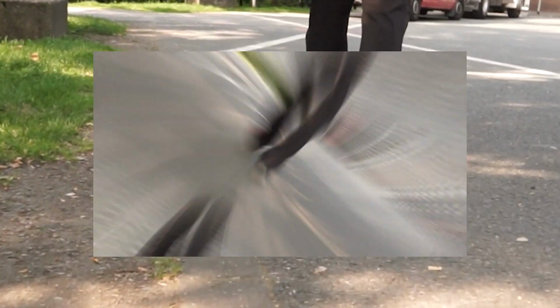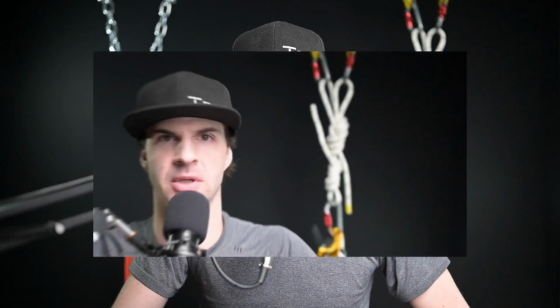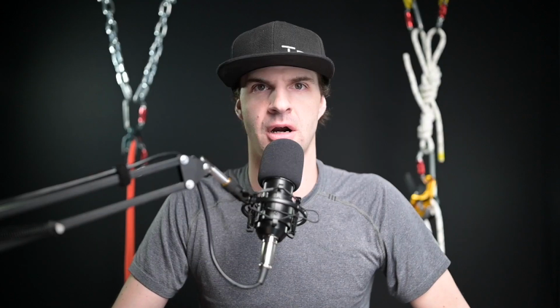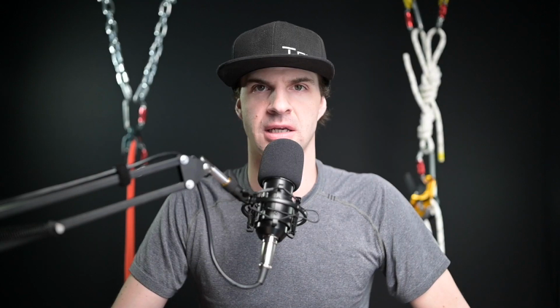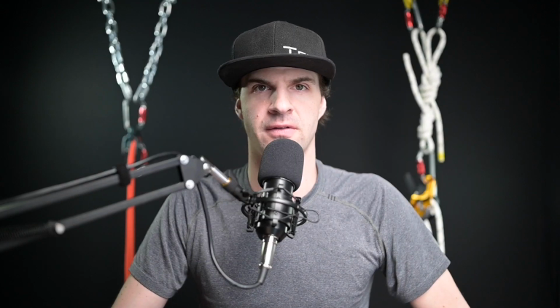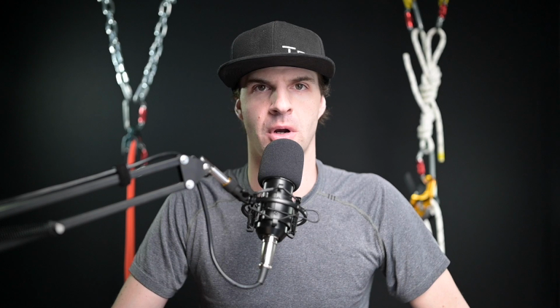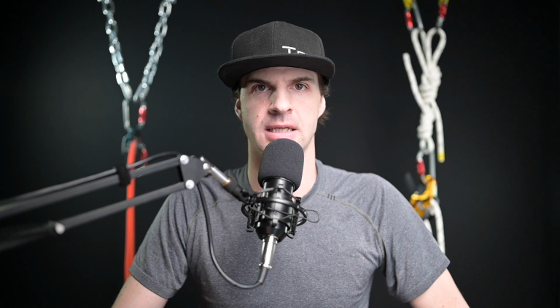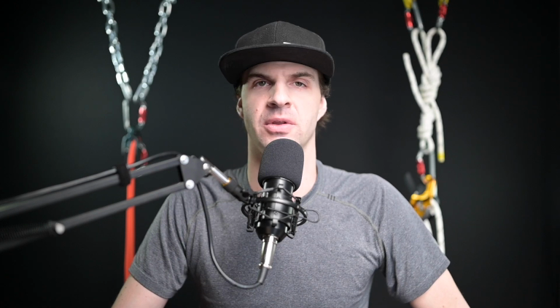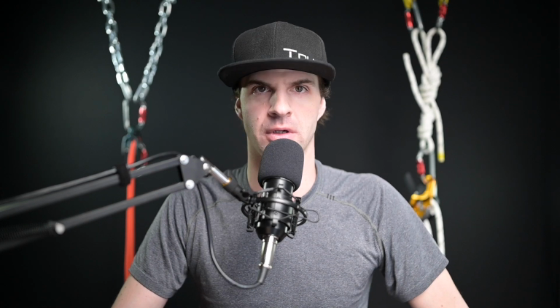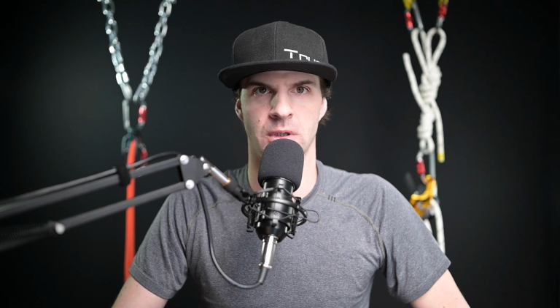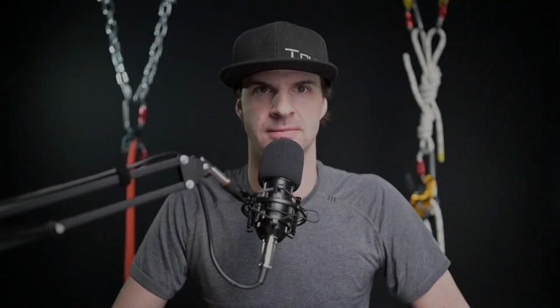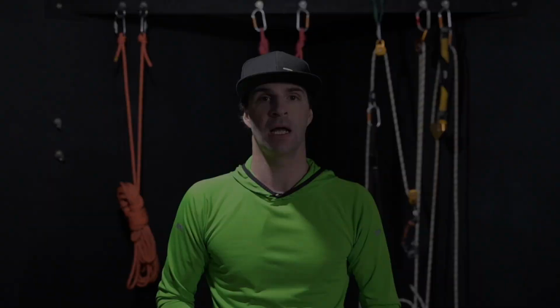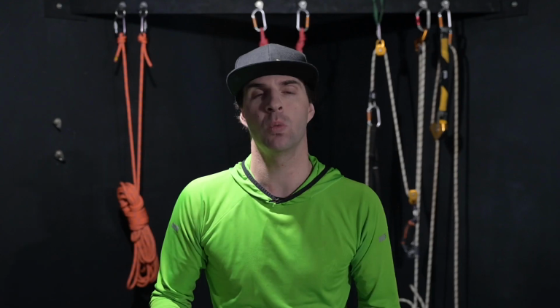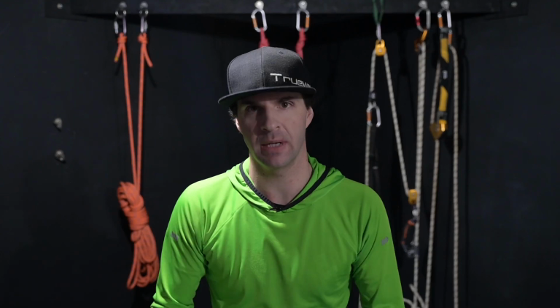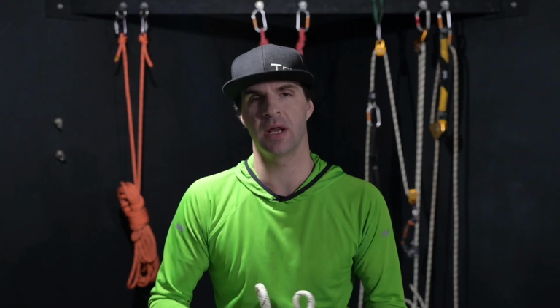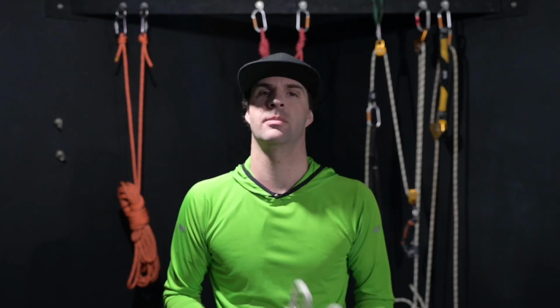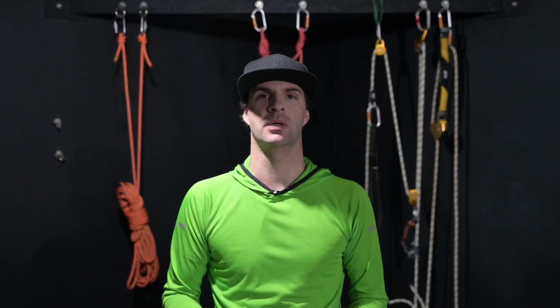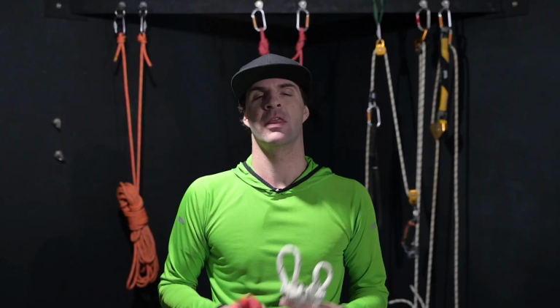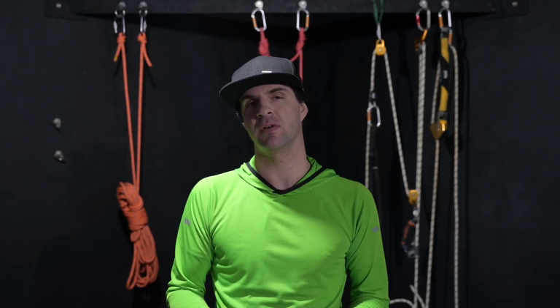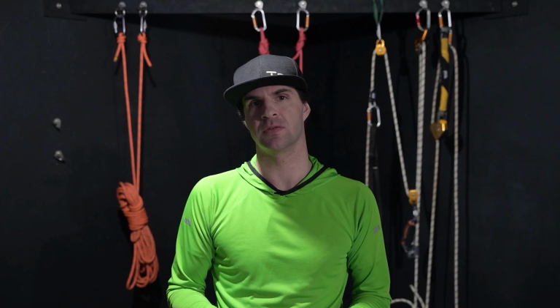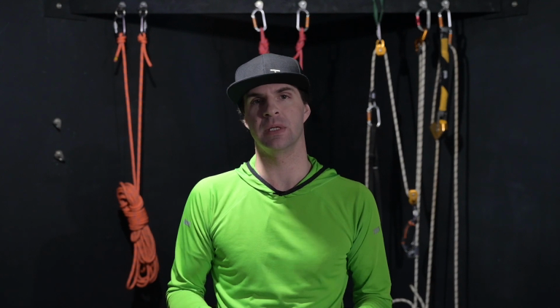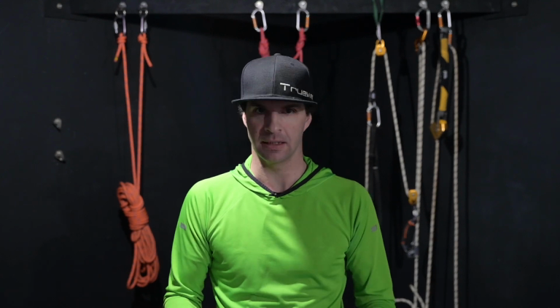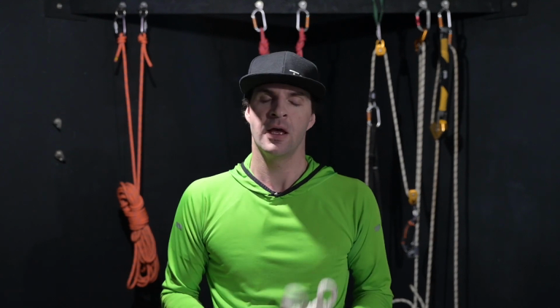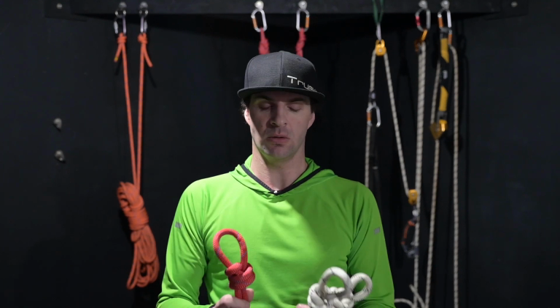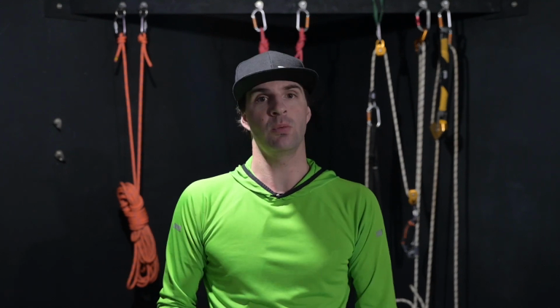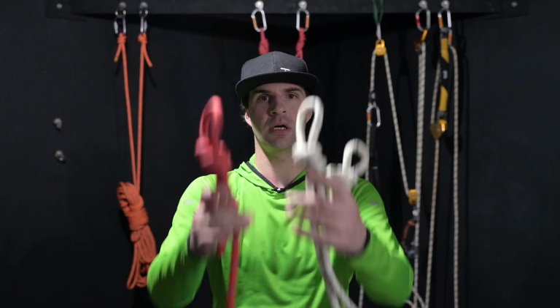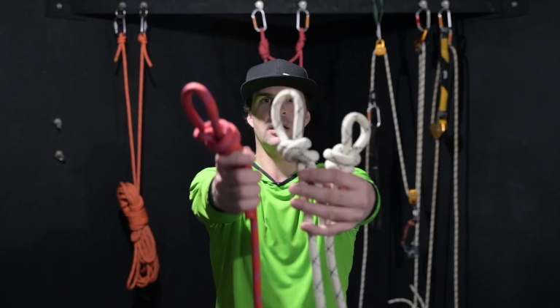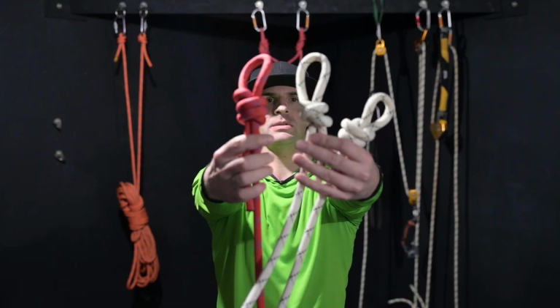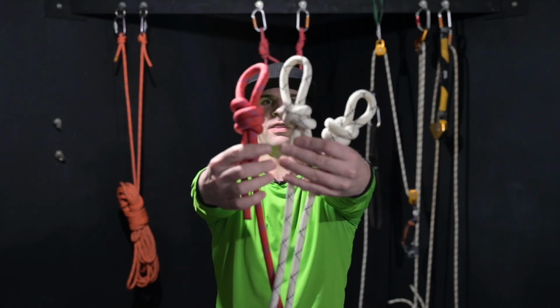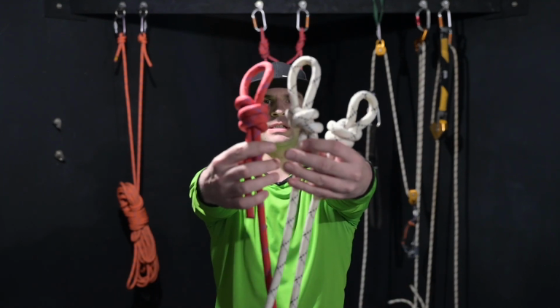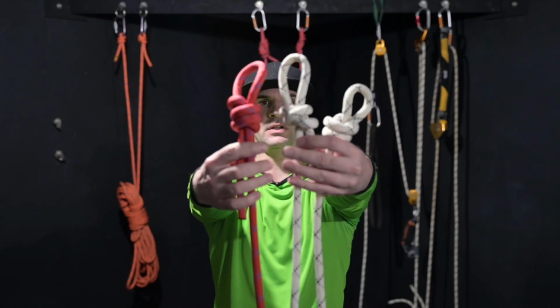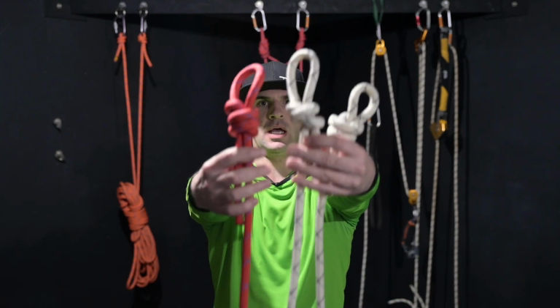Step into your harness and get ready for a podcast about the vertical world. Hello and welcome back to another episode. Thank you very much for tuning in. Today we are talking about the scaffold knots.